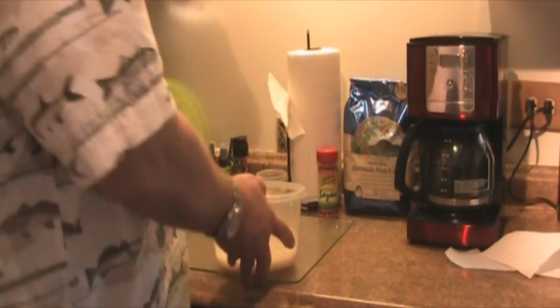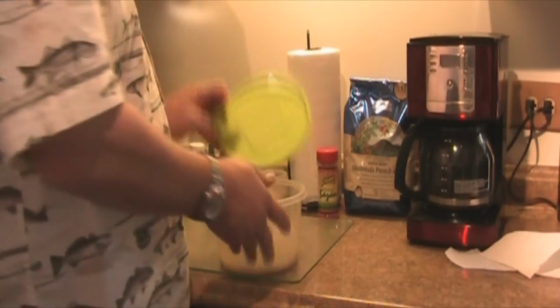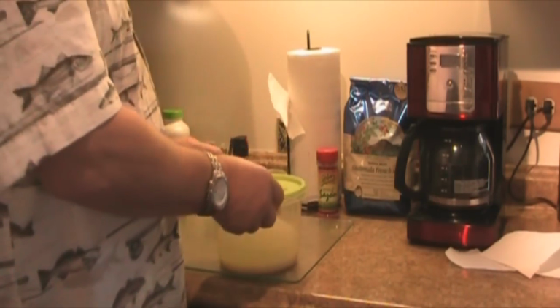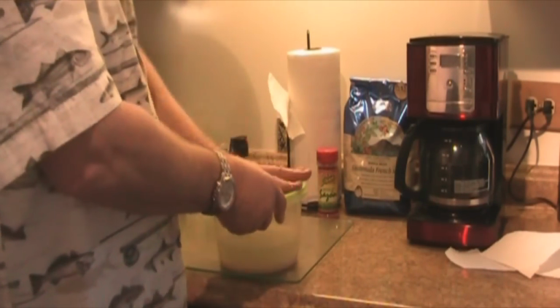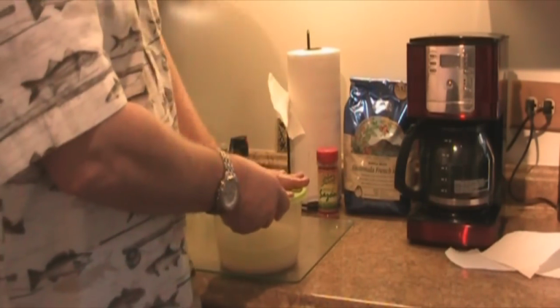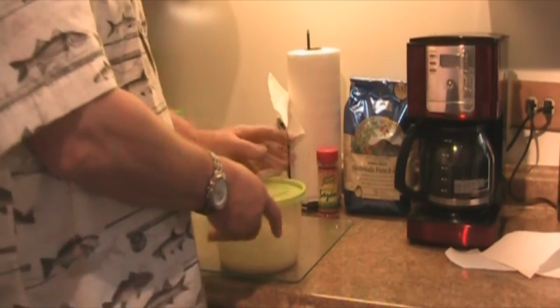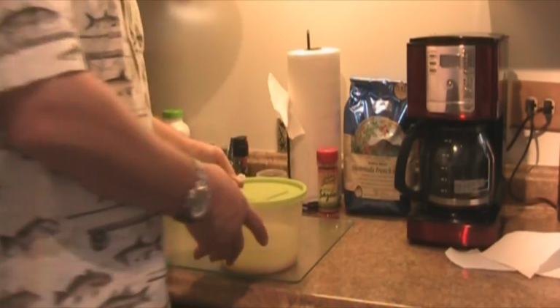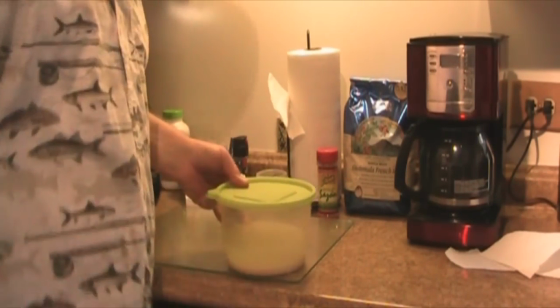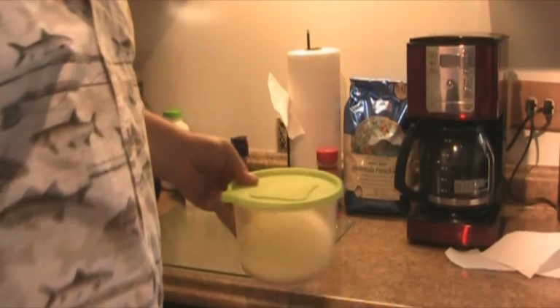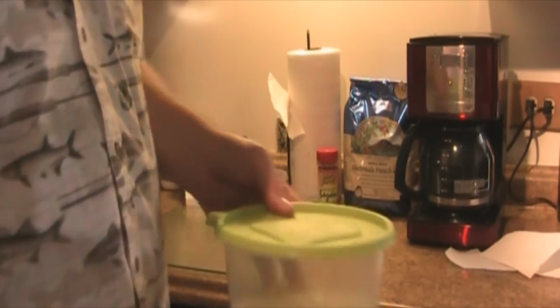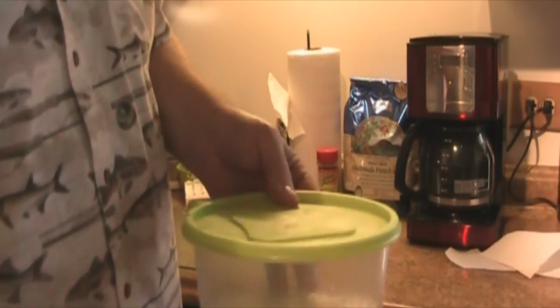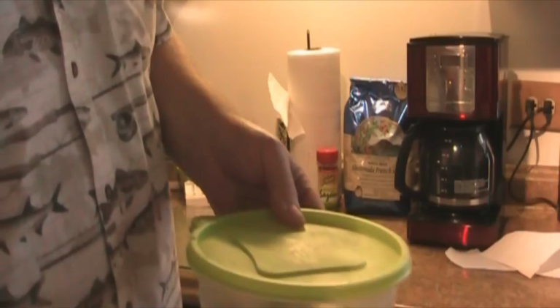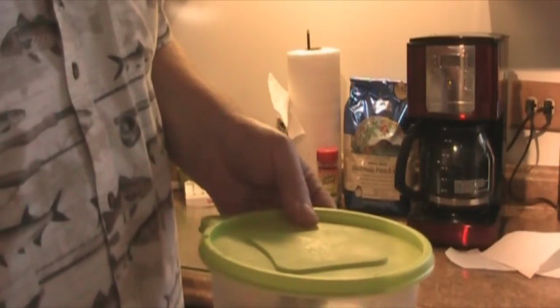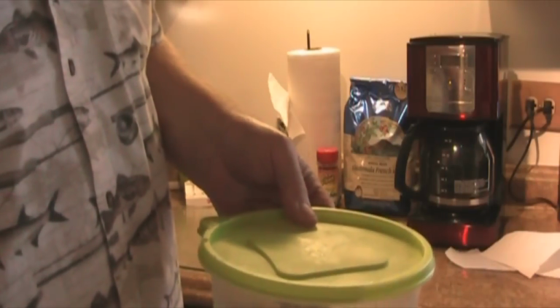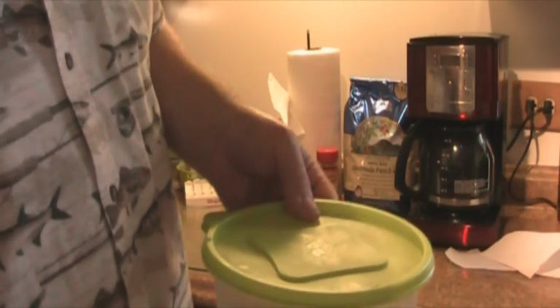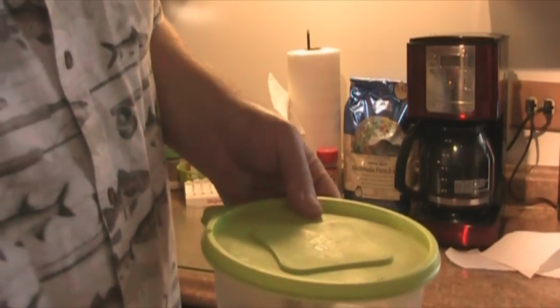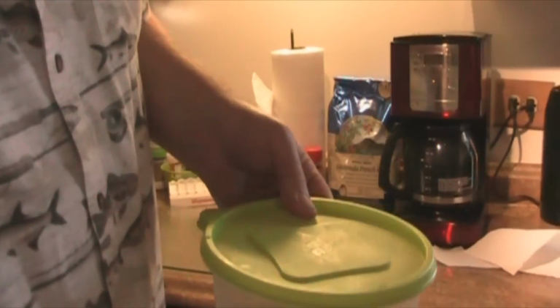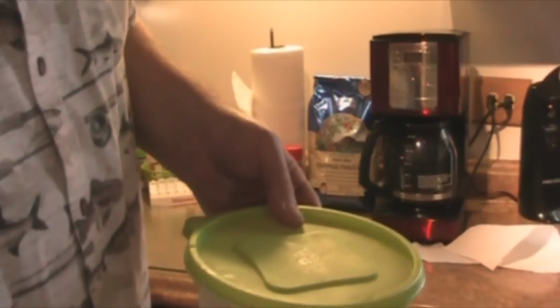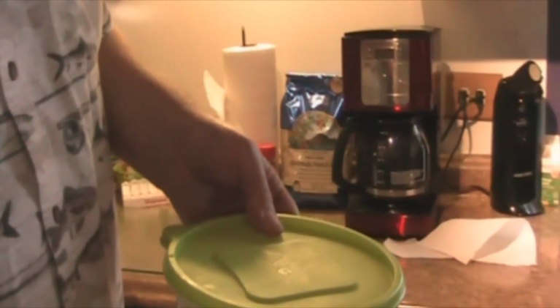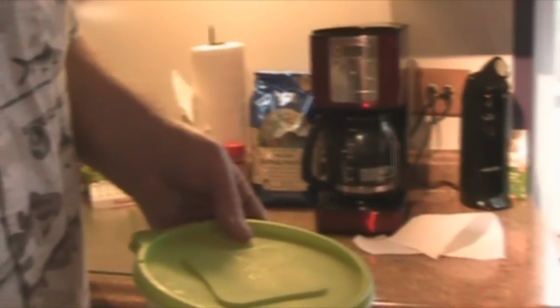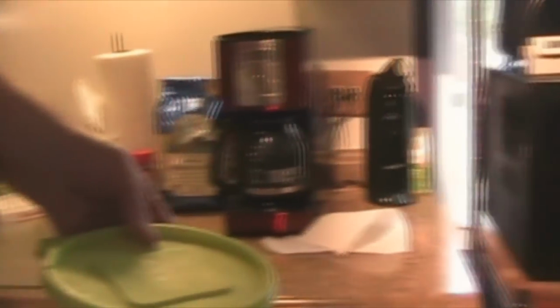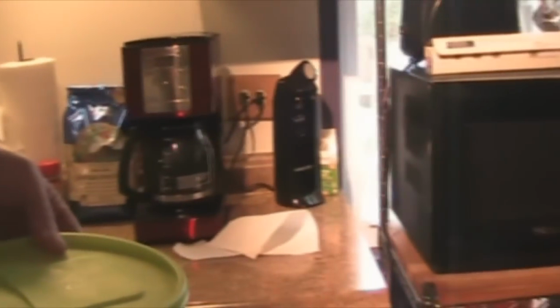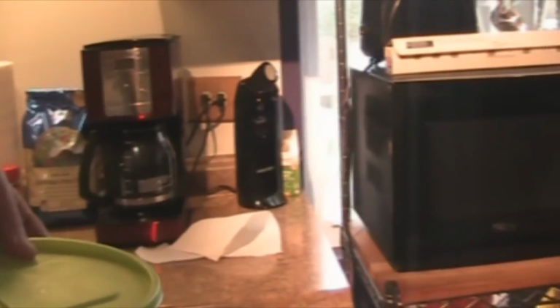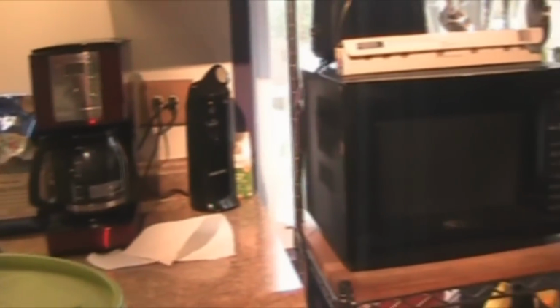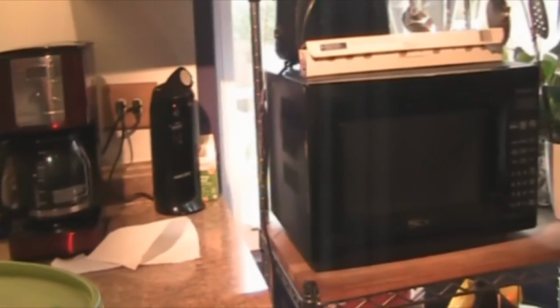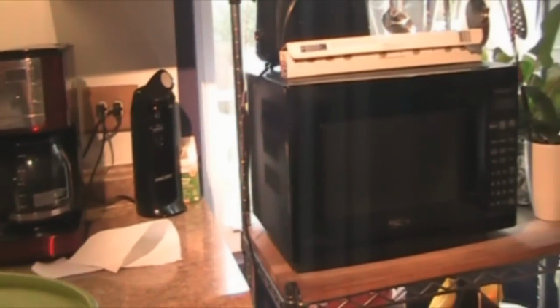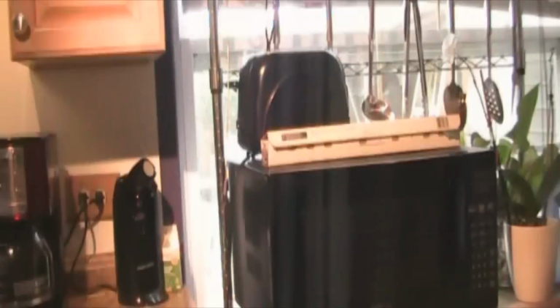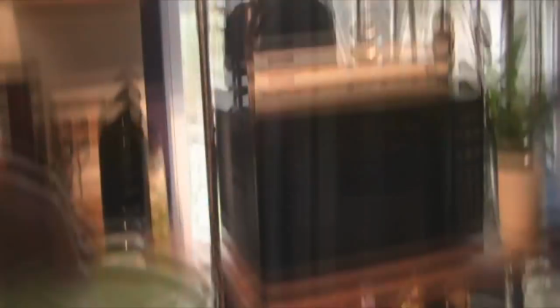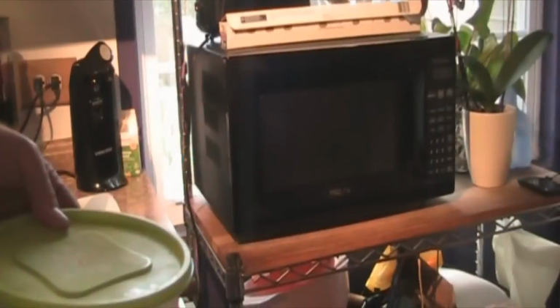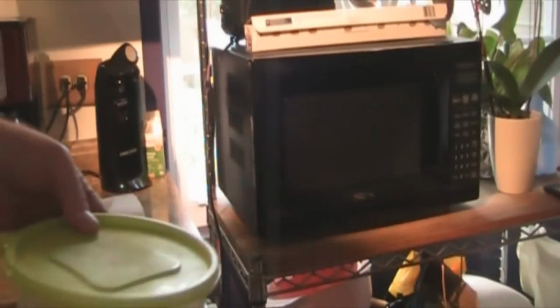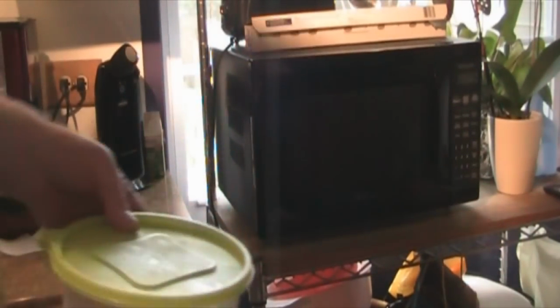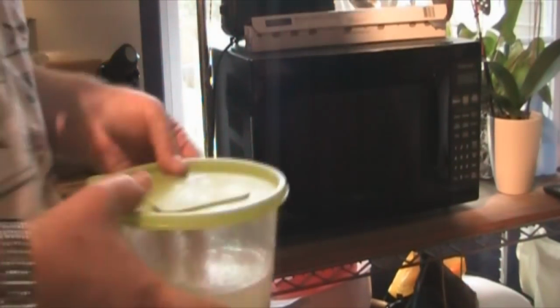Alright, now we're going to put the lid on it and we're going to put it in the microwave for about 15 minutes. About this much rice will be about 15 minutes.